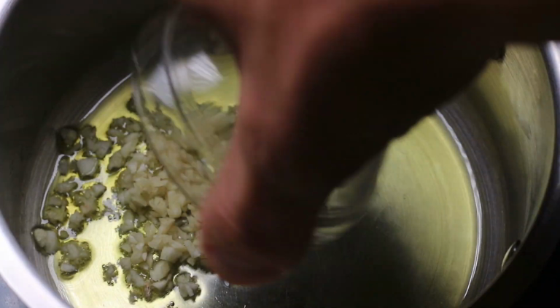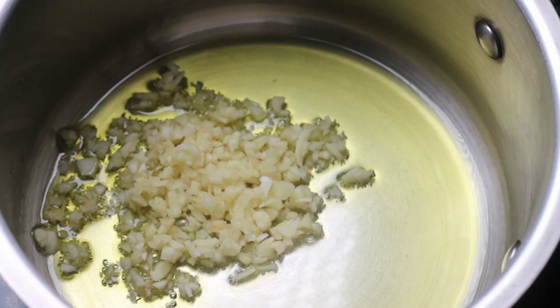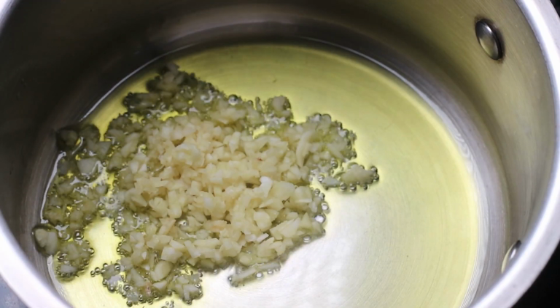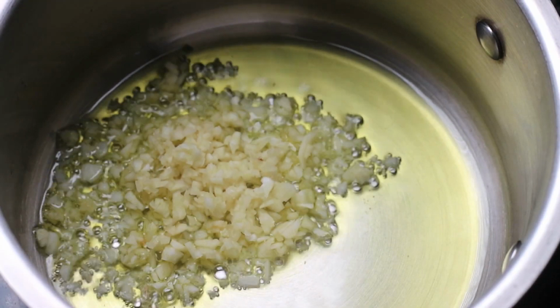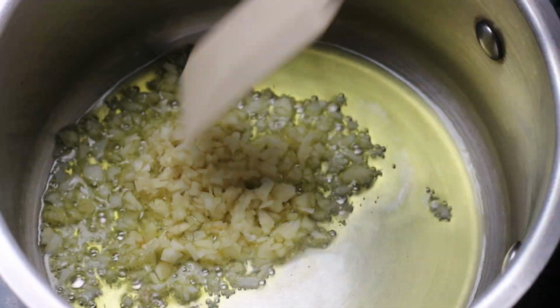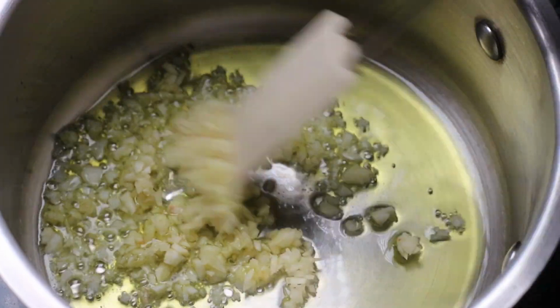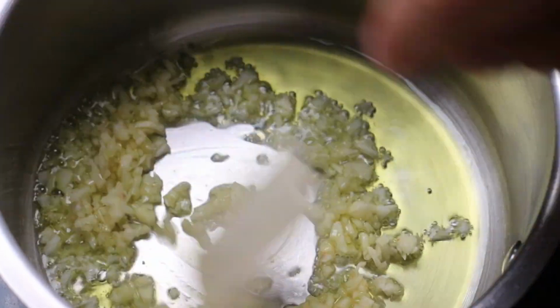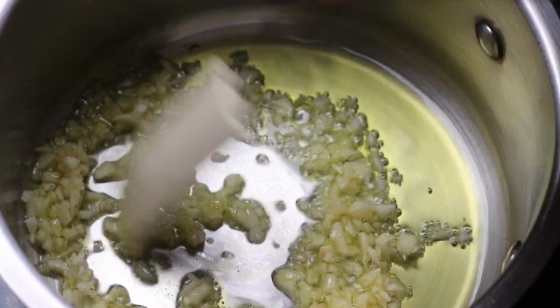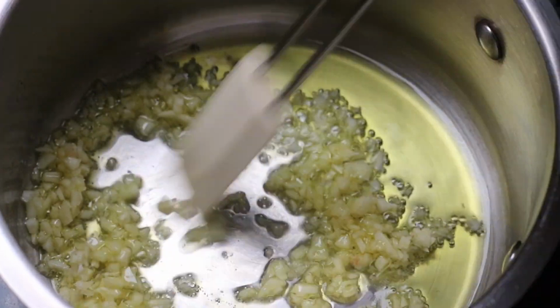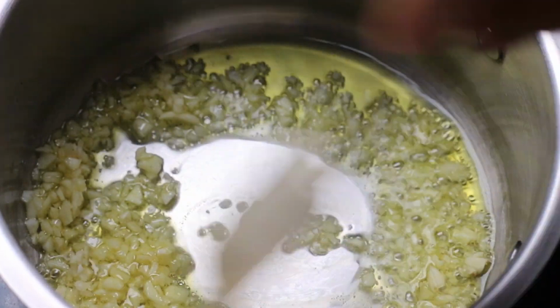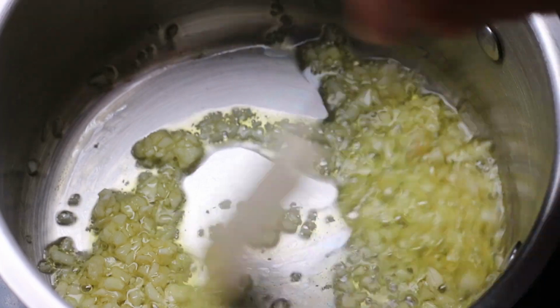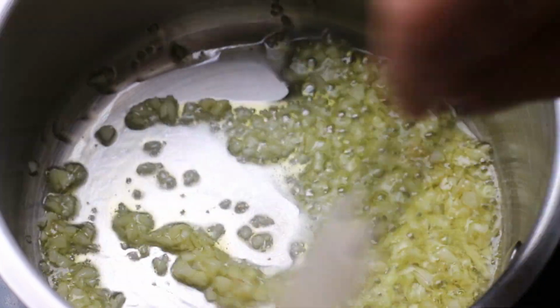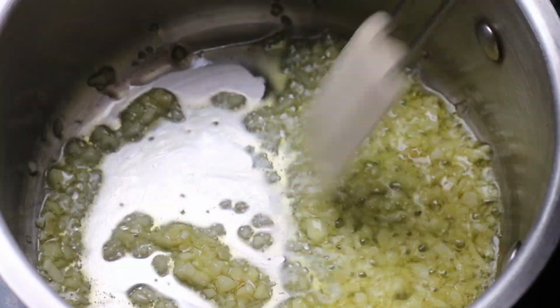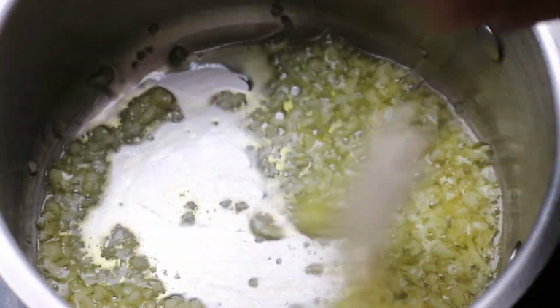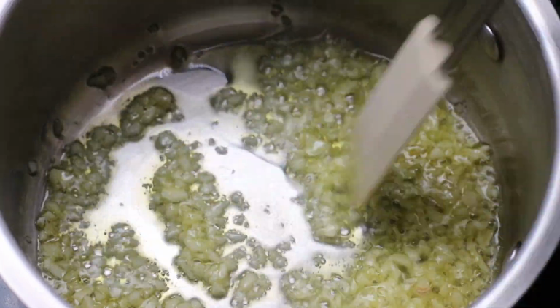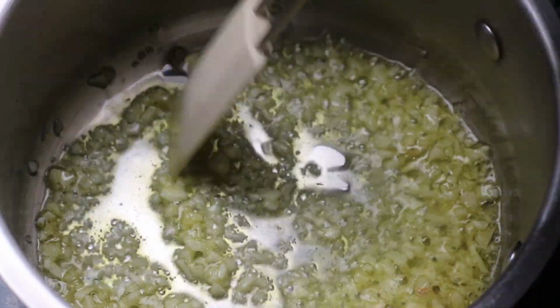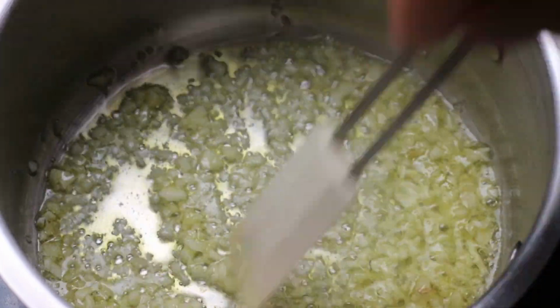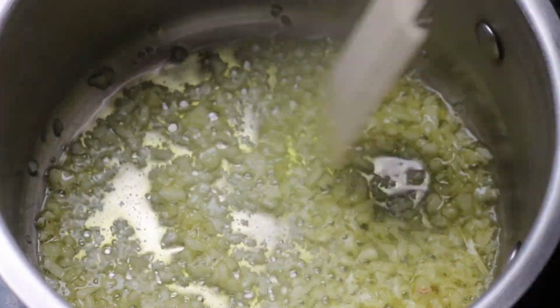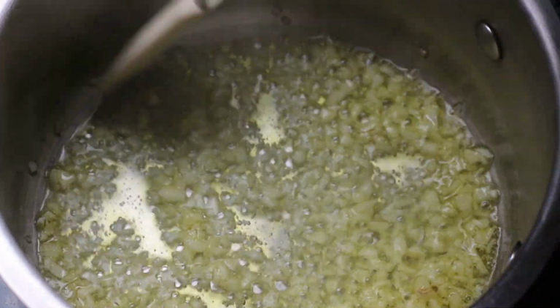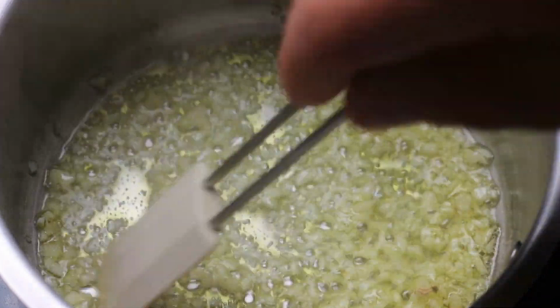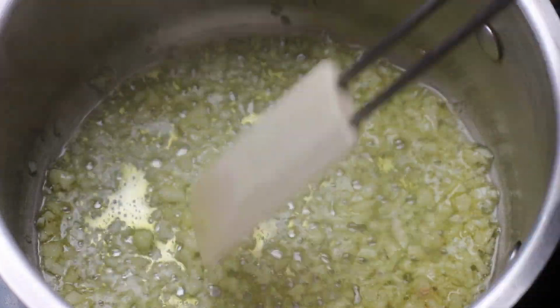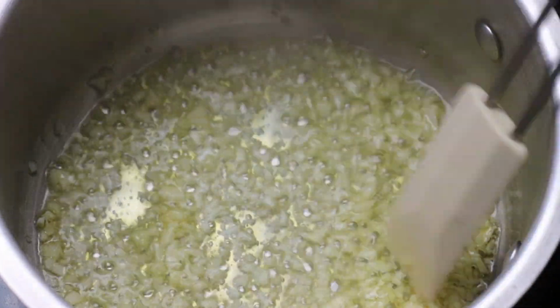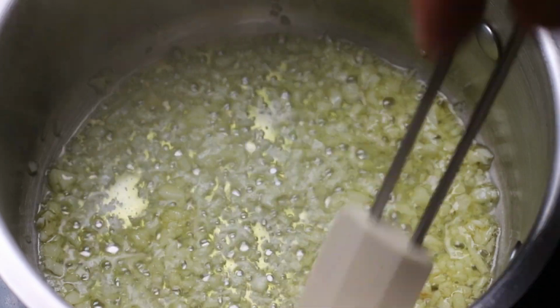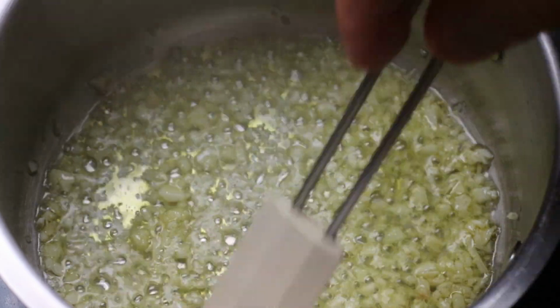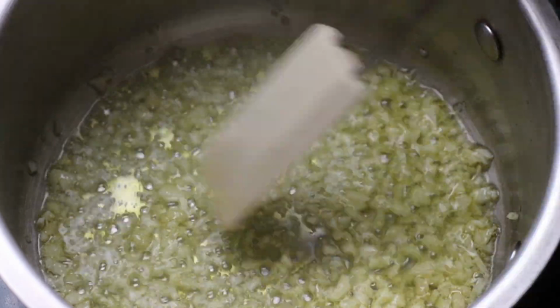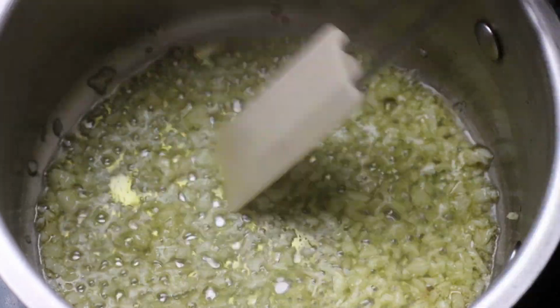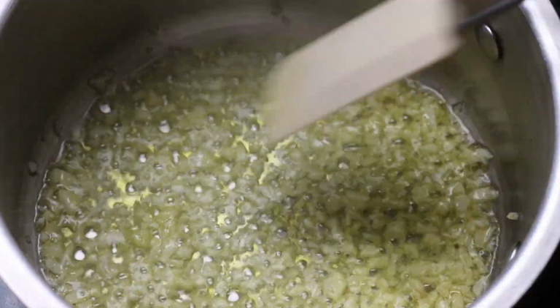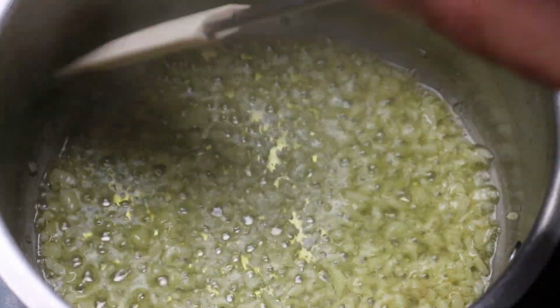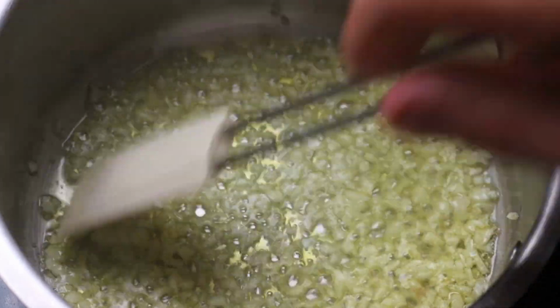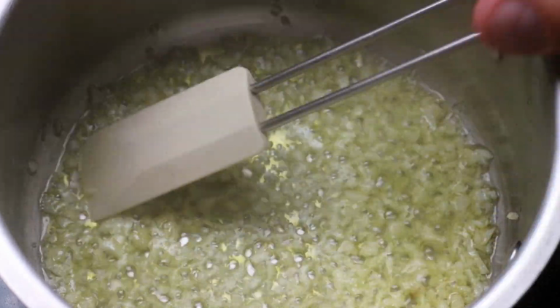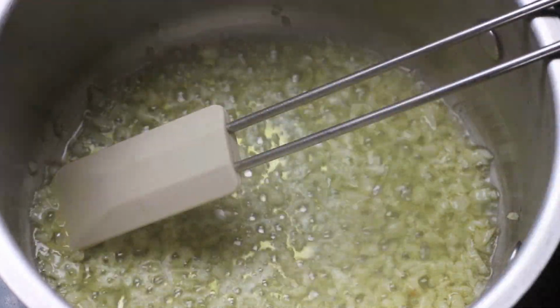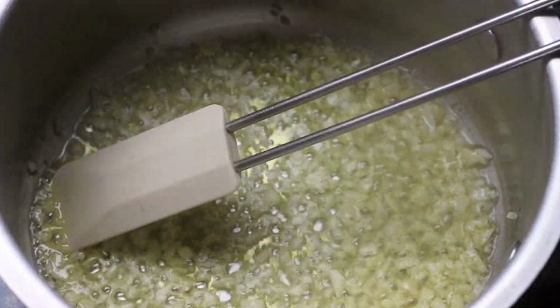In a pot on medium to high heat, add your oil and the garlic. Give it a quick stir and keep cooking for around two minutes, or until the garlic starts browning around the edges.